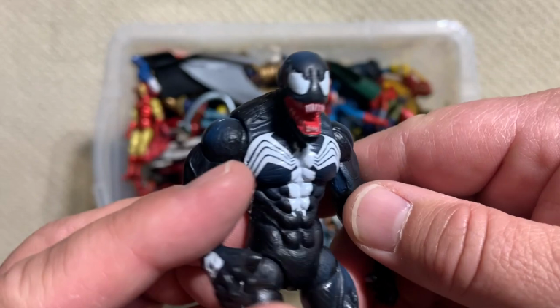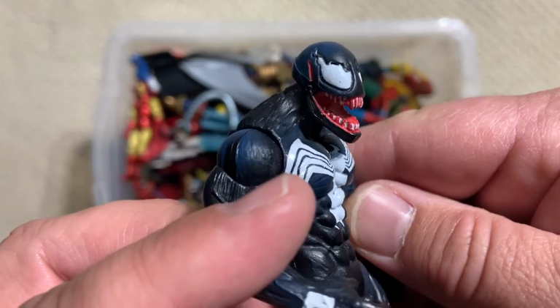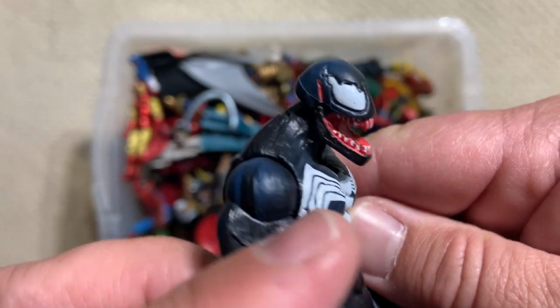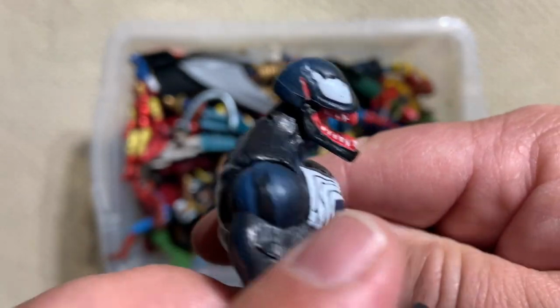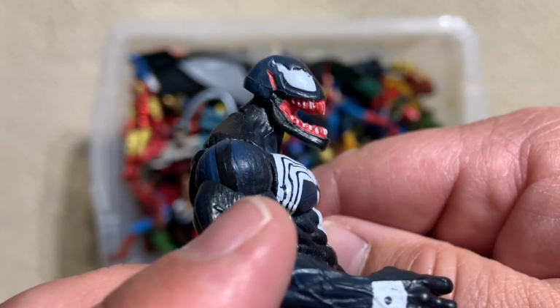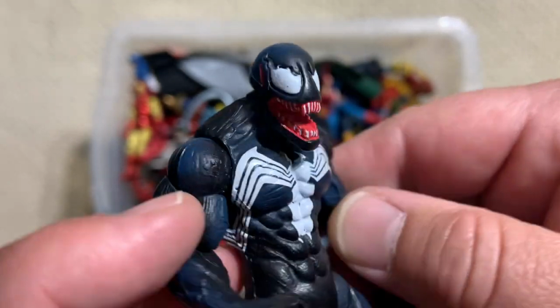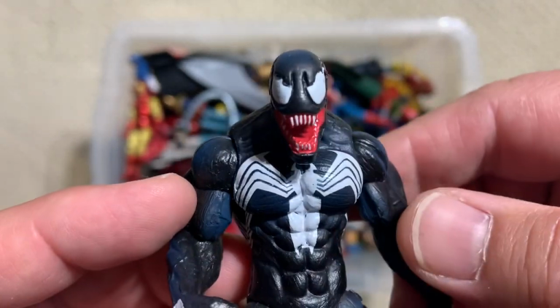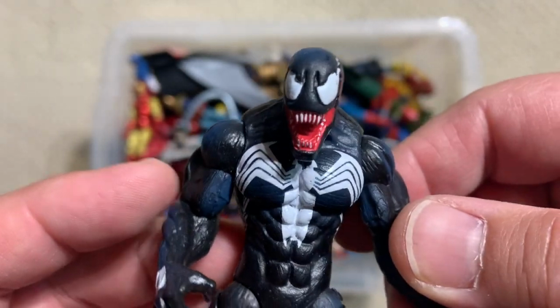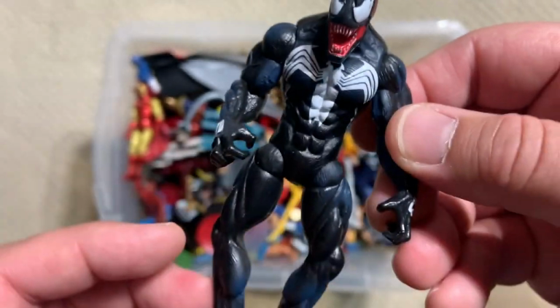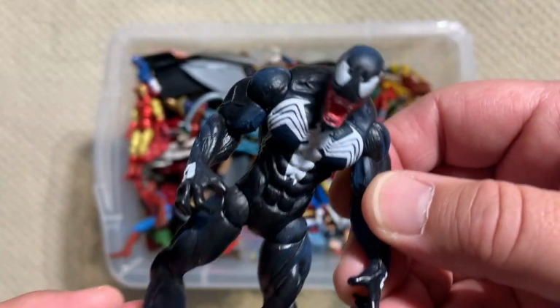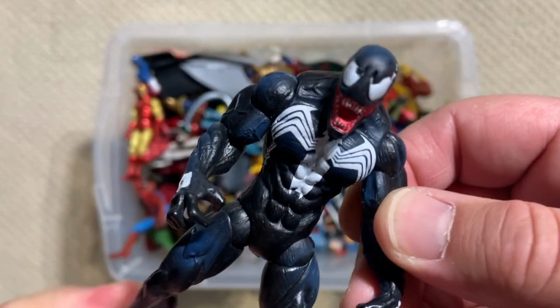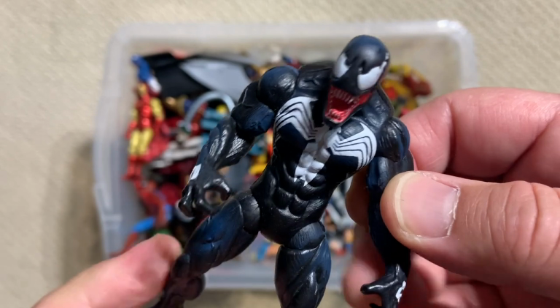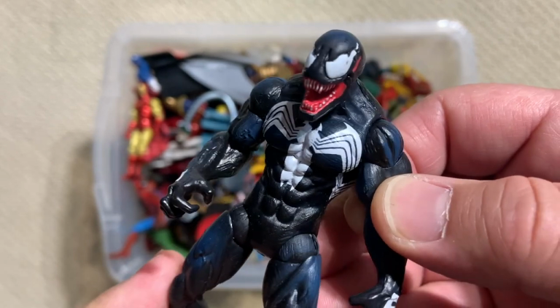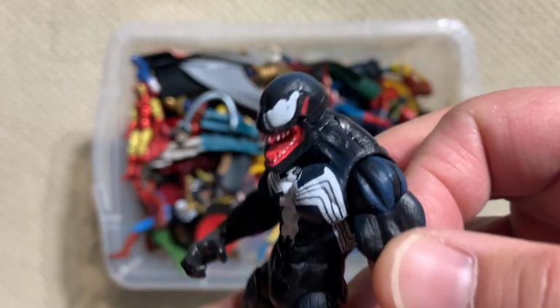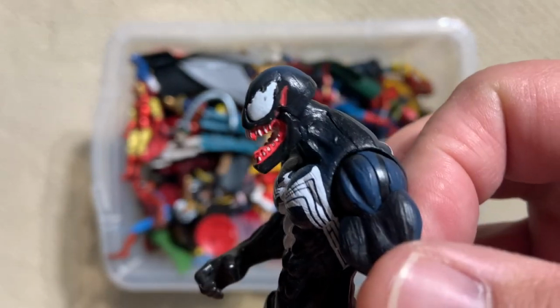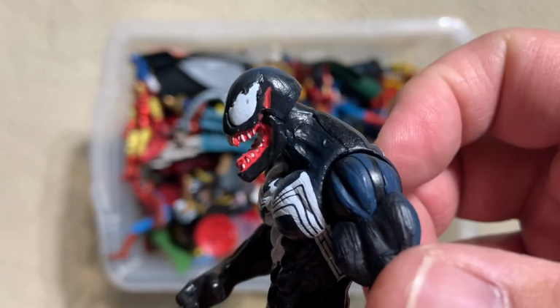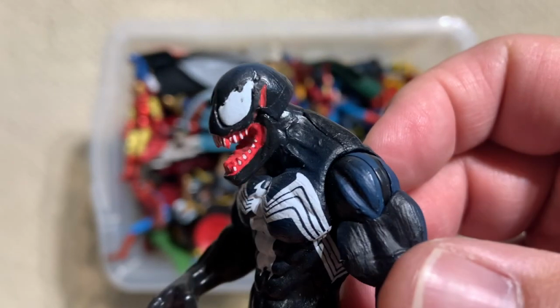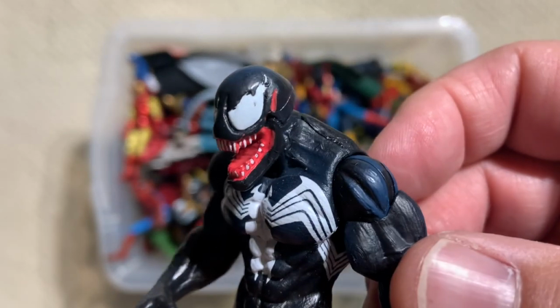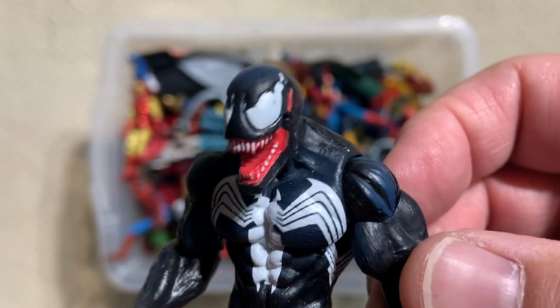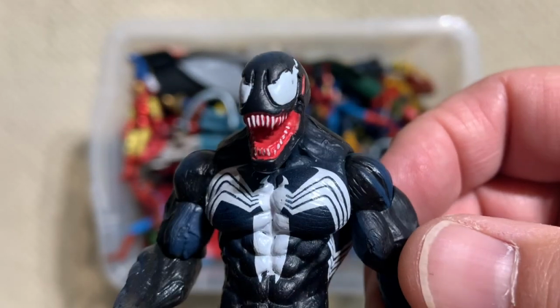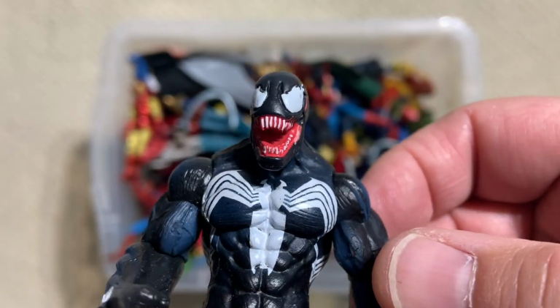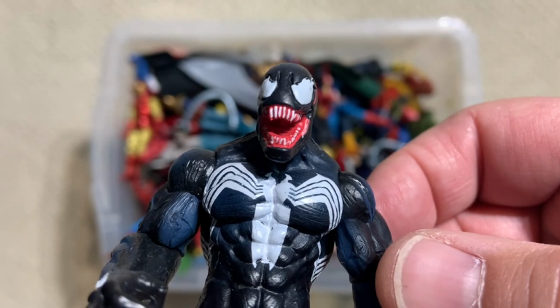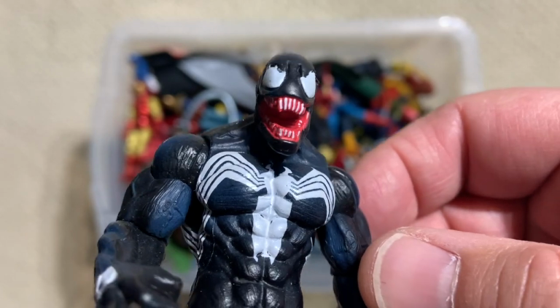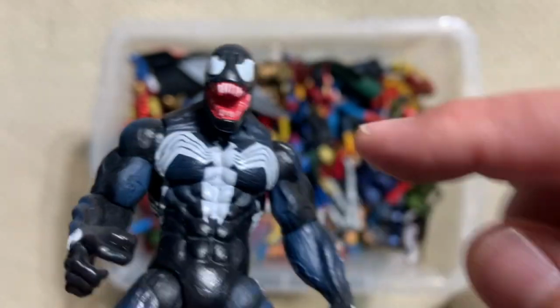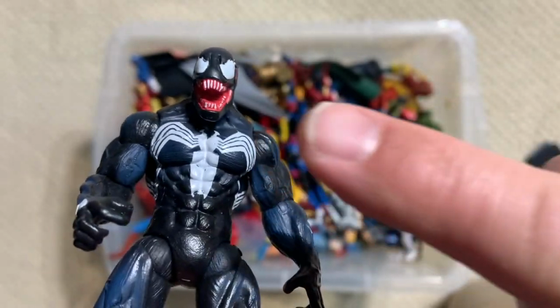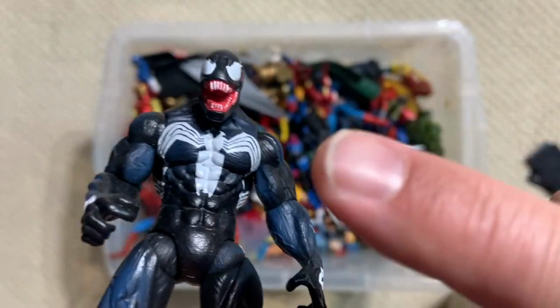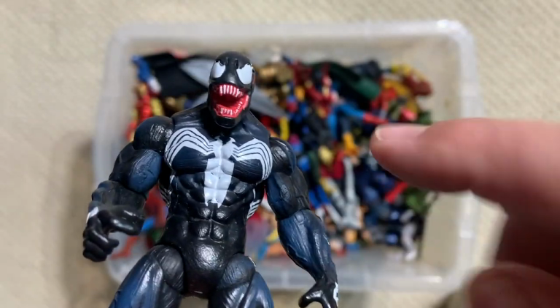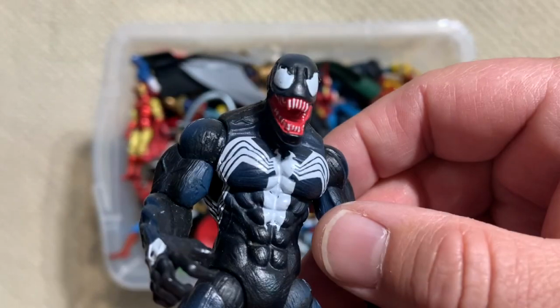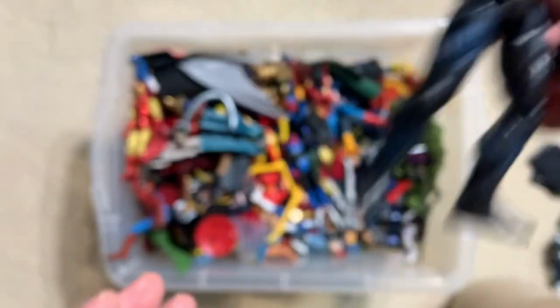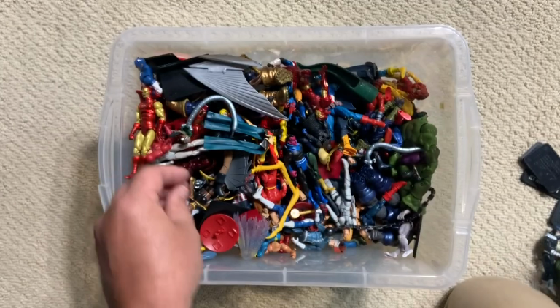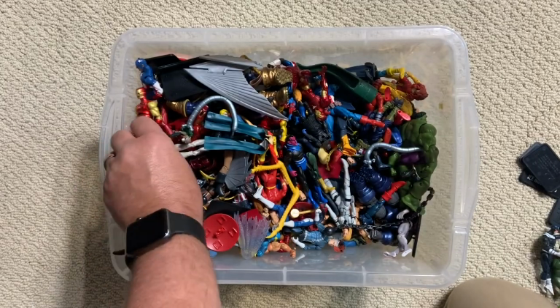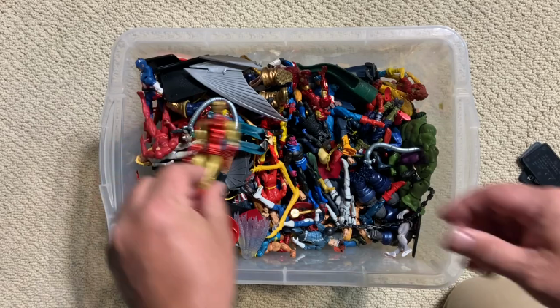Venom. And if you've watched my other videos, you know this is kind of the version of Venom I like. I like my Venom big but not too big. I like him with more of a Todd McFarlane head, which is this — not the tongue that comes all the way out to here. So that's pretty sweet.